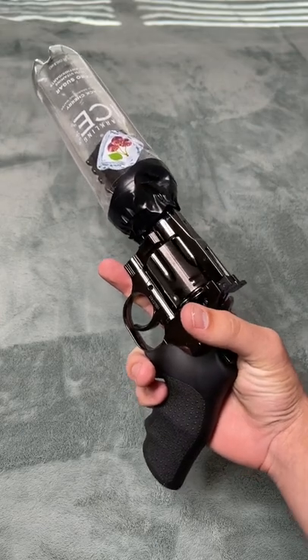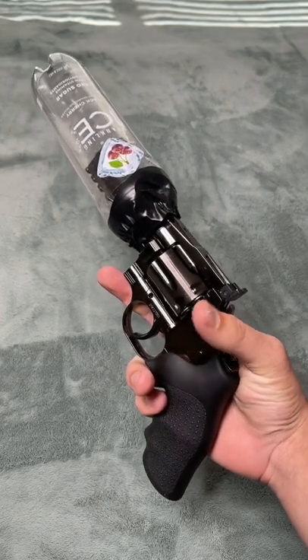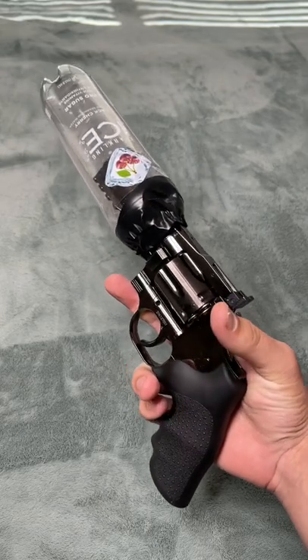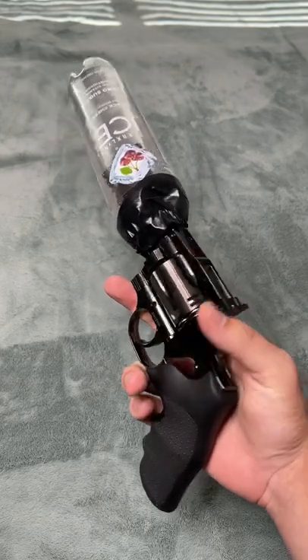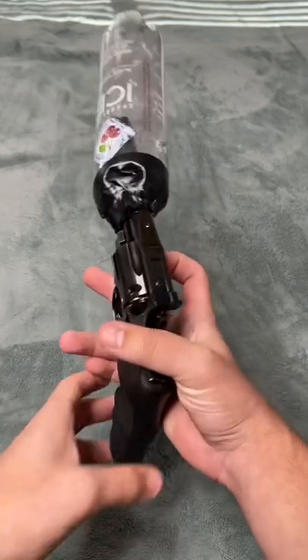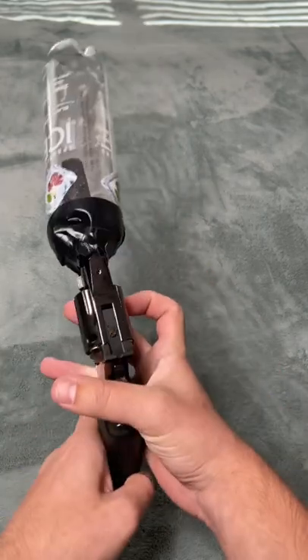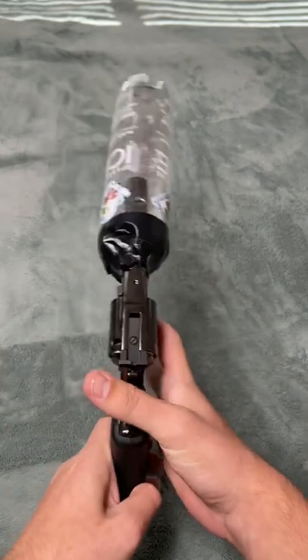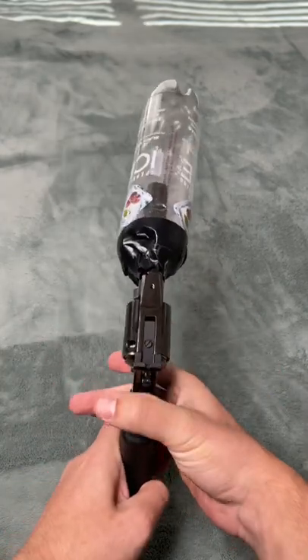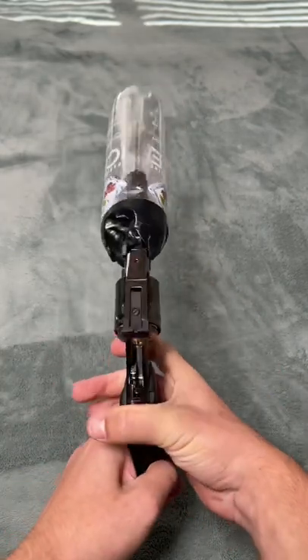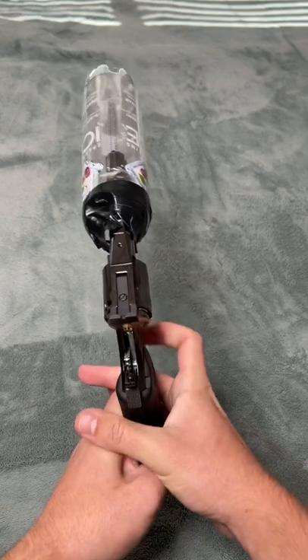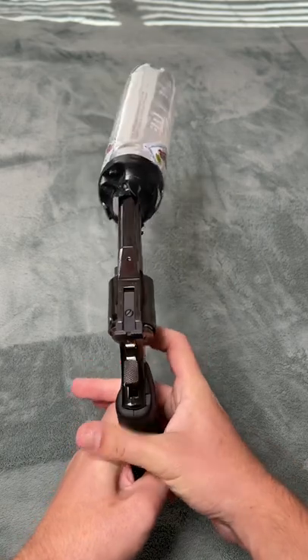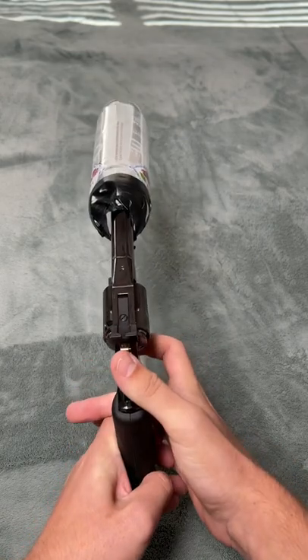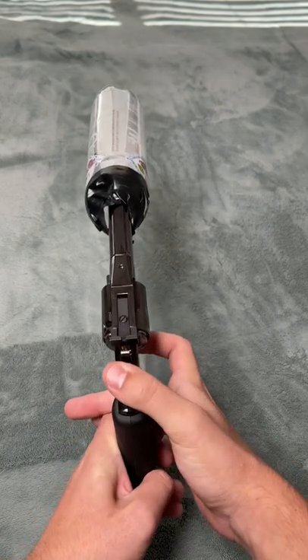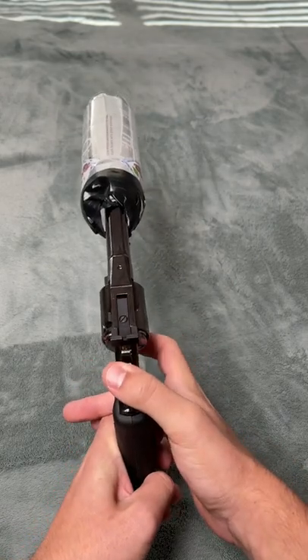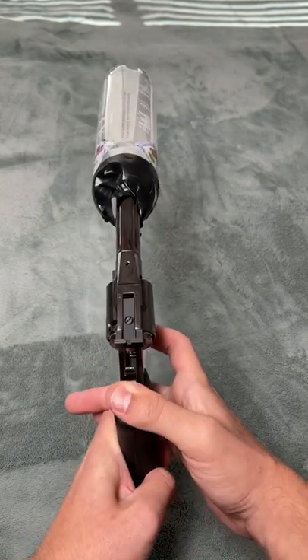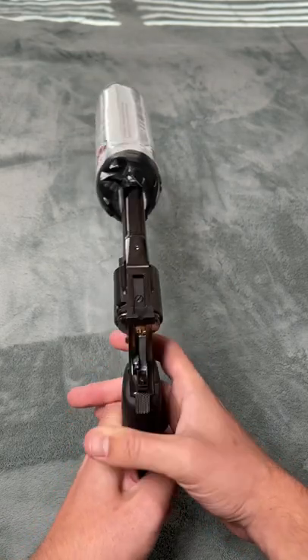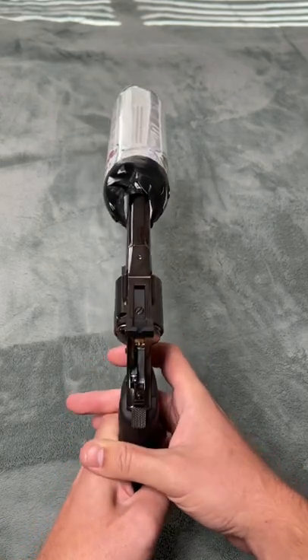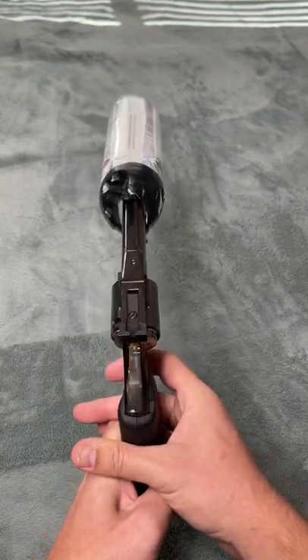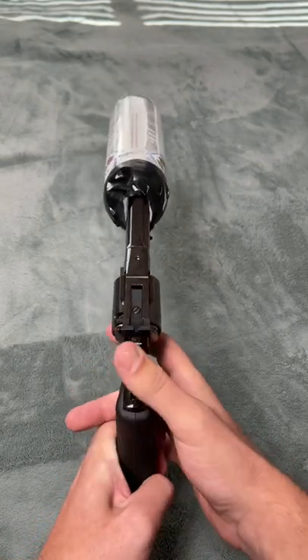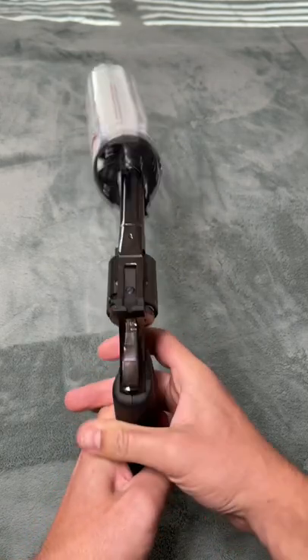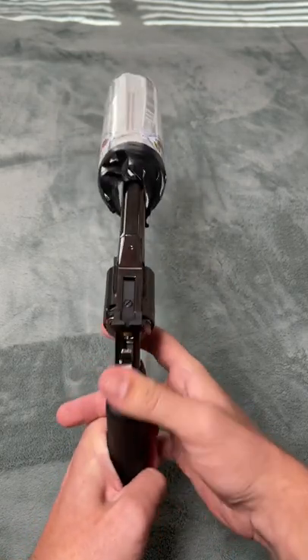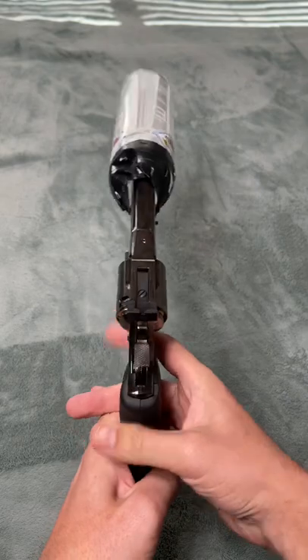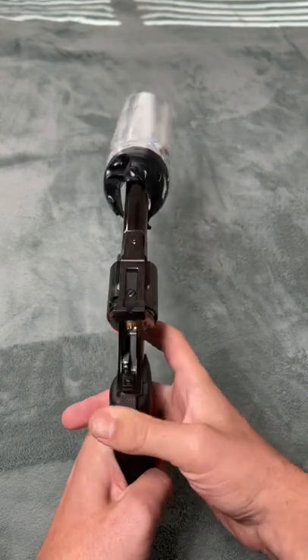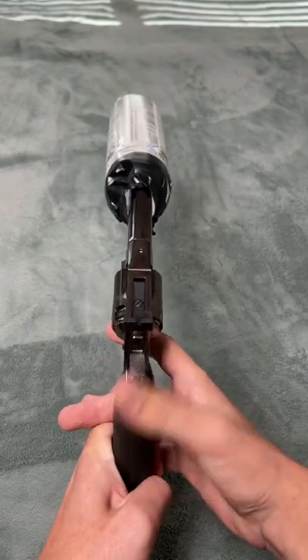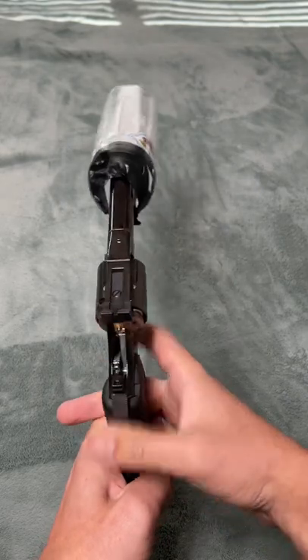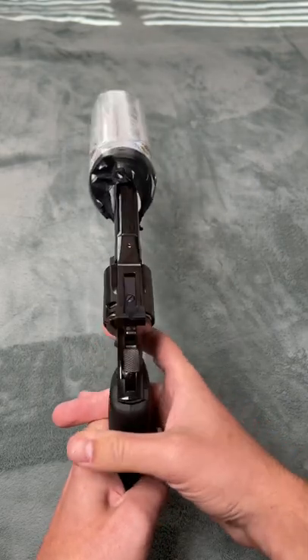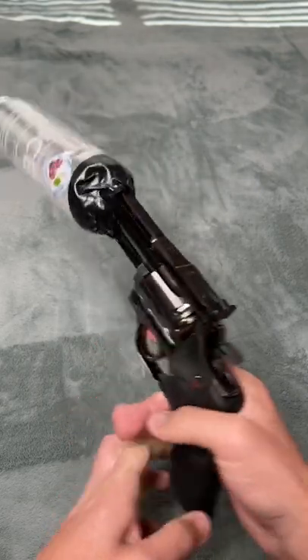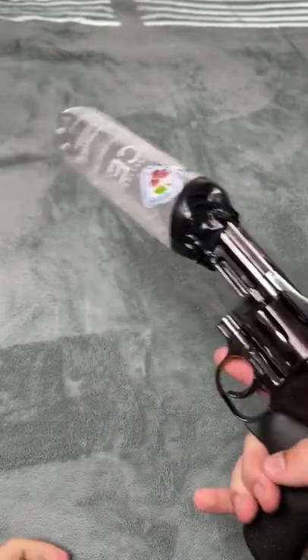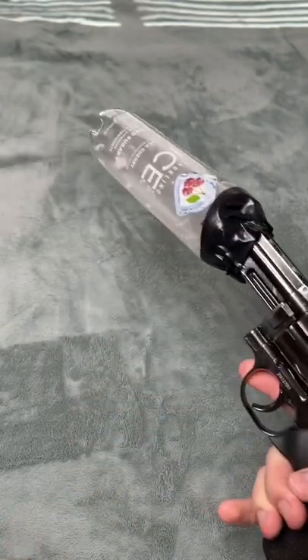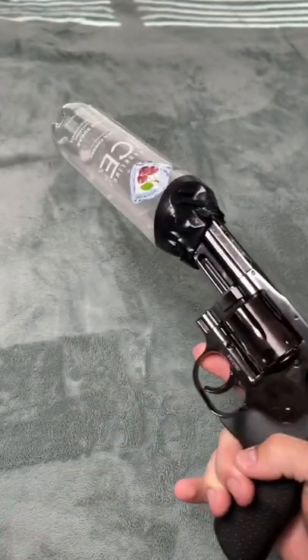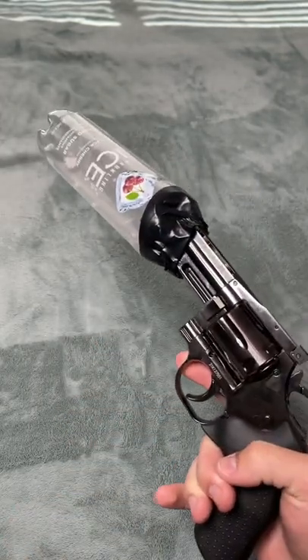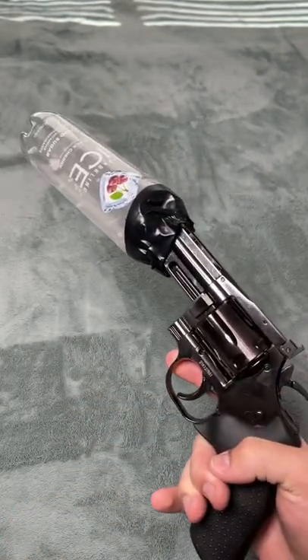Joe Biden is gonna come after me. Alright, let's see if it works though. Oh, it's louder and it's falling off. It's more of a BB collector.